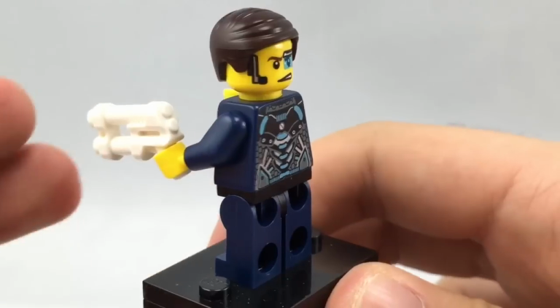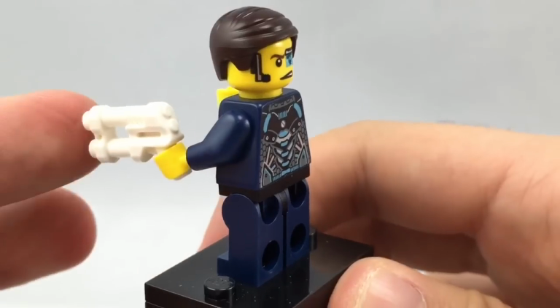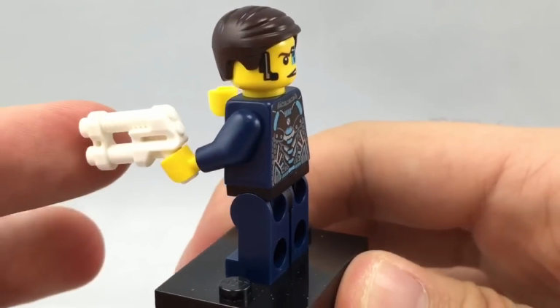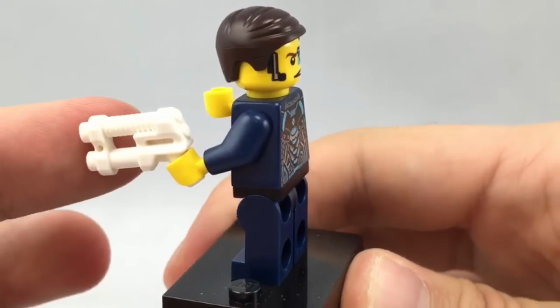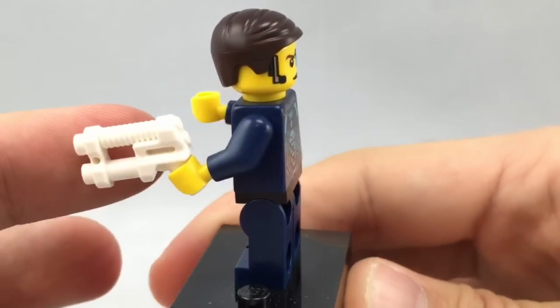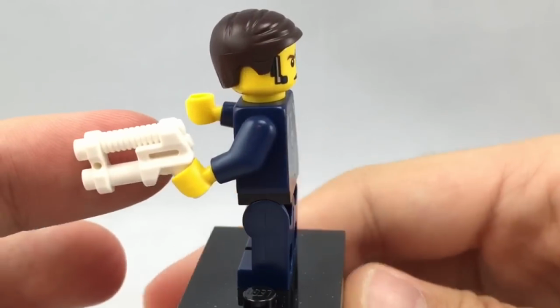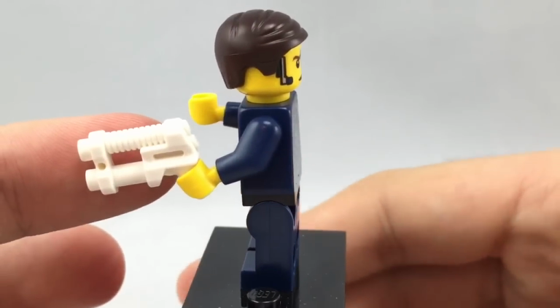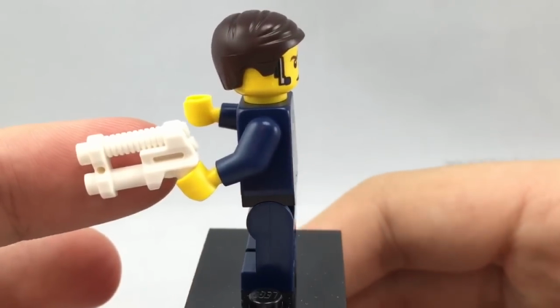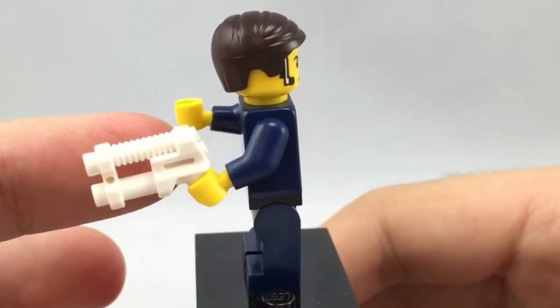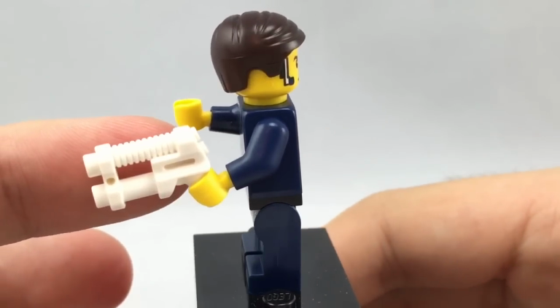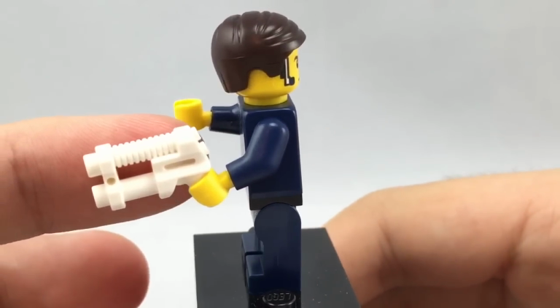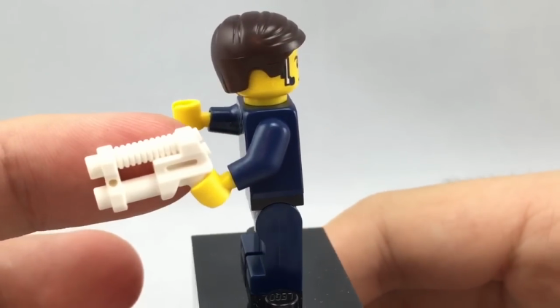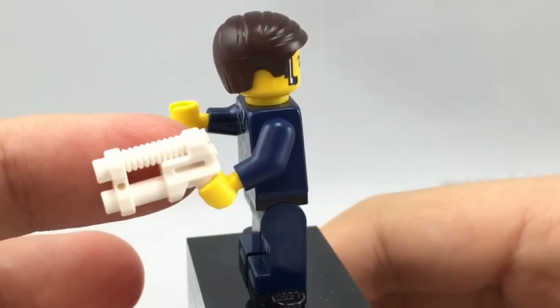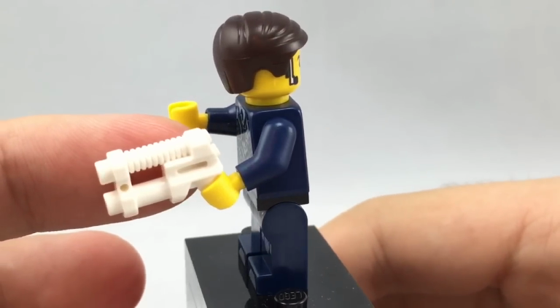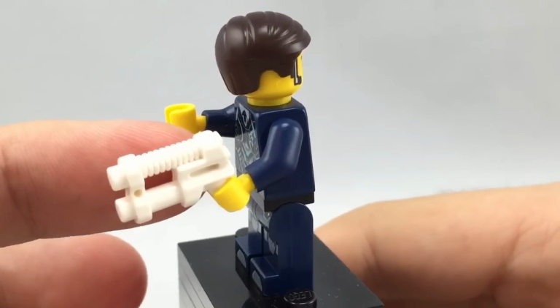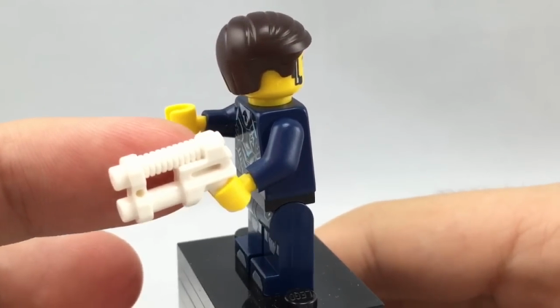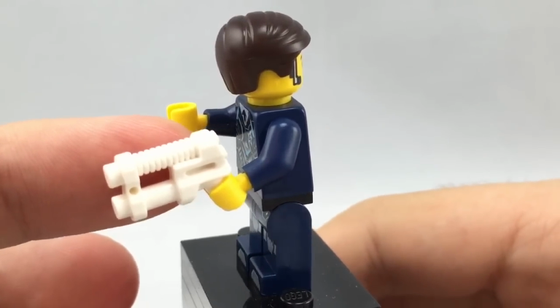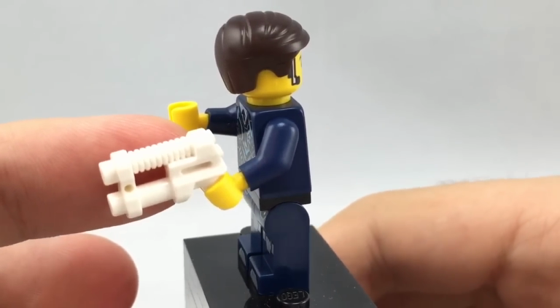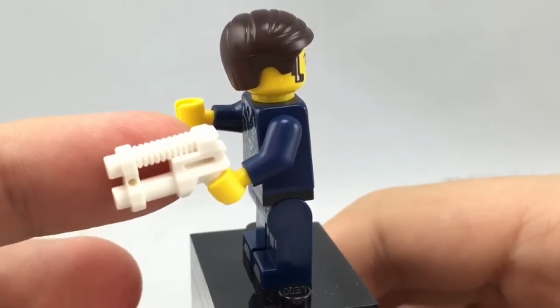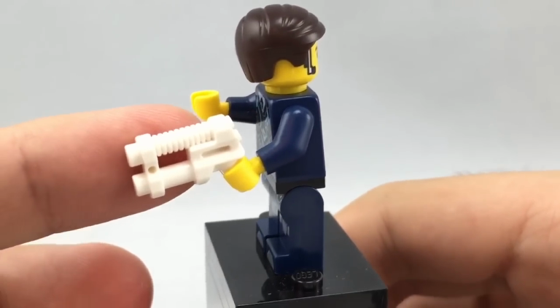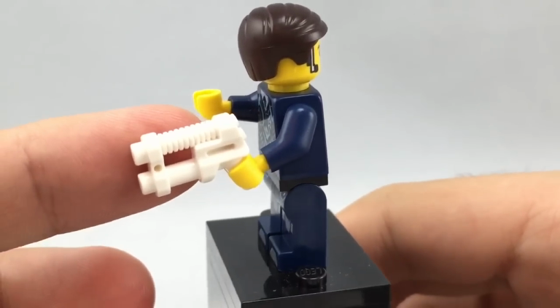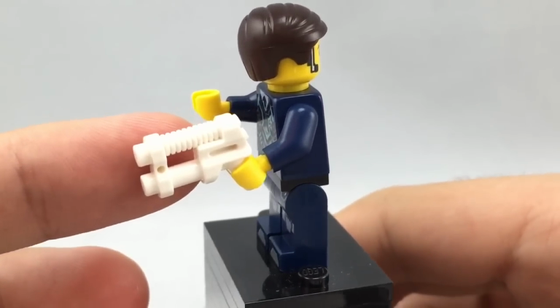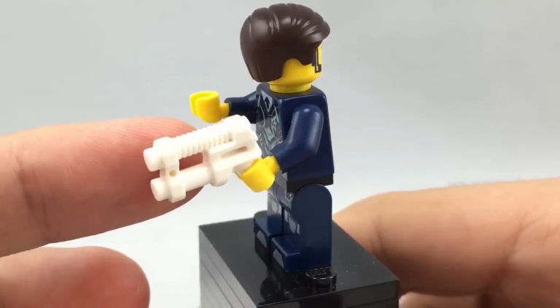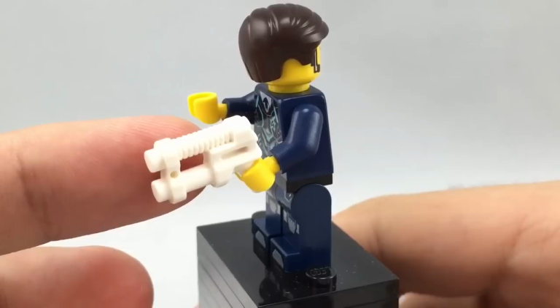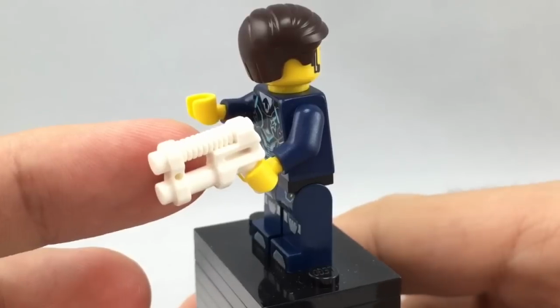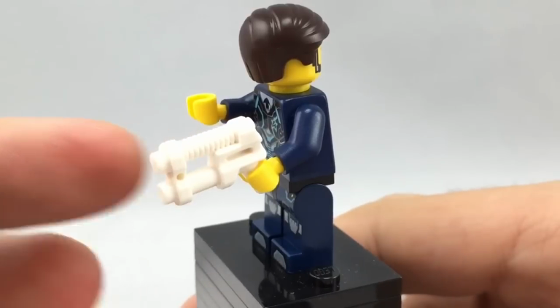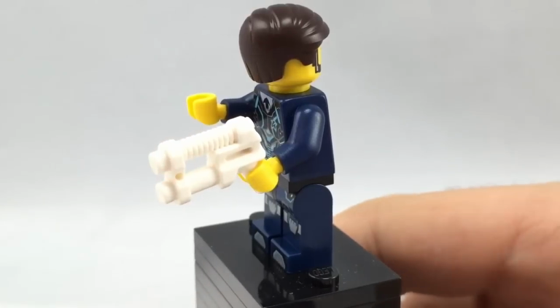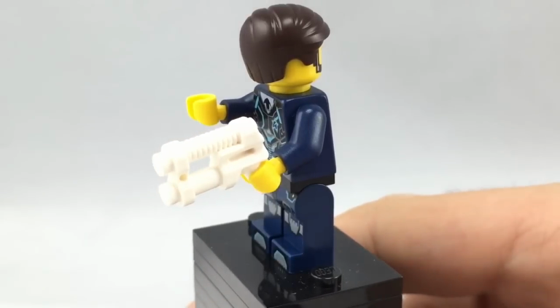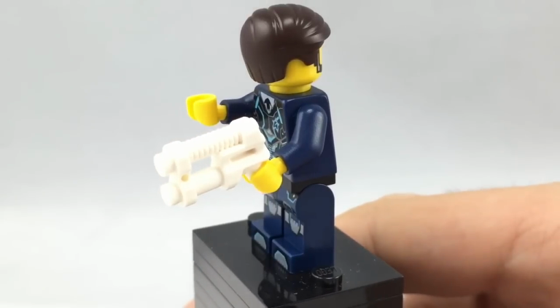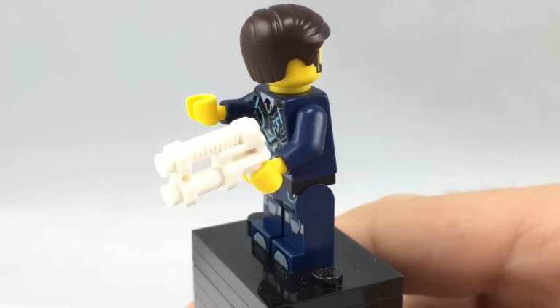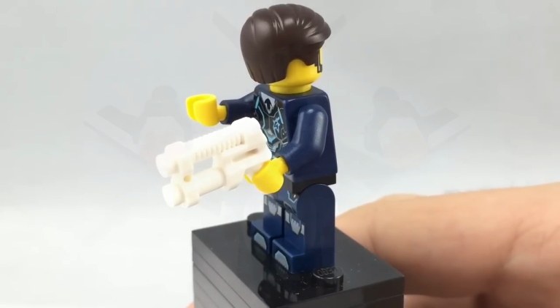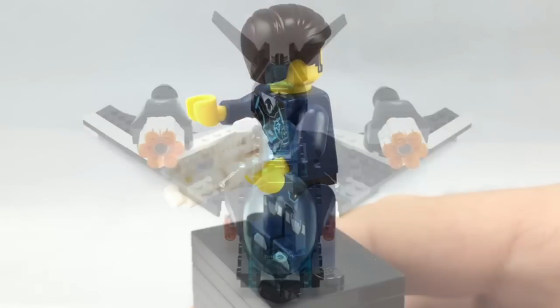You also get this white gun, which I believe does not come in the DrillX set. So this is the cheapest way you can get that gun in white — a very cool inclusion. And now let's go on to the set itself.